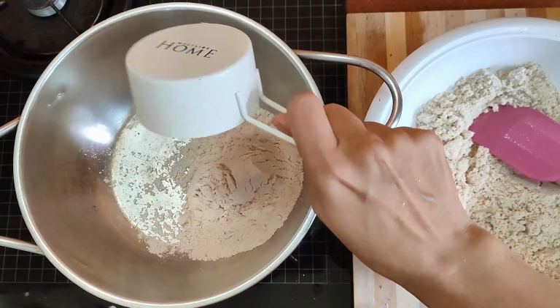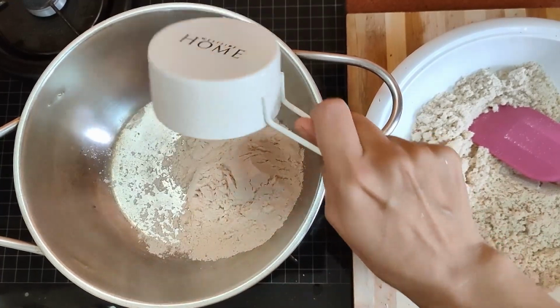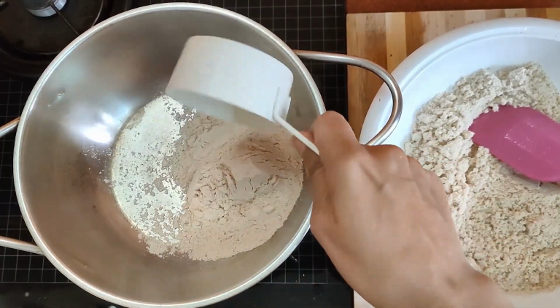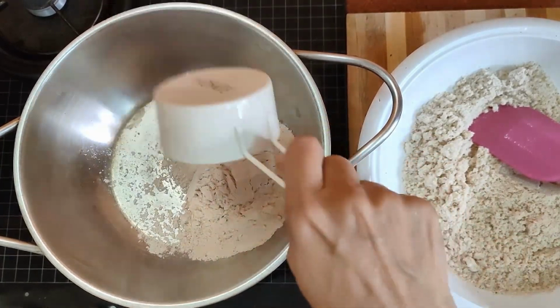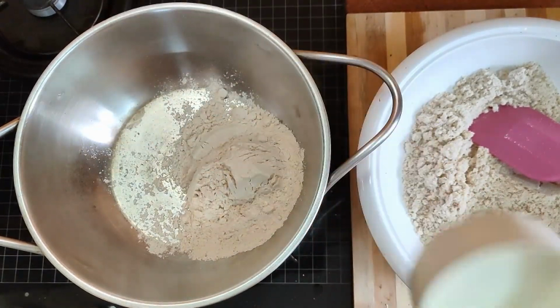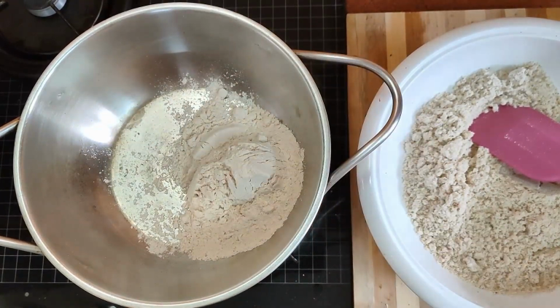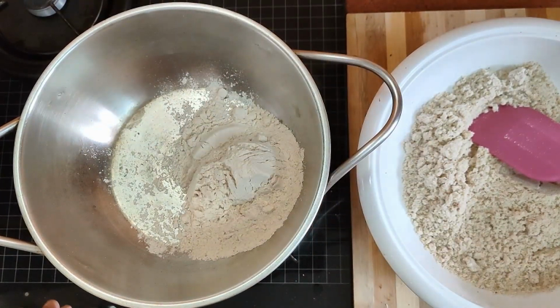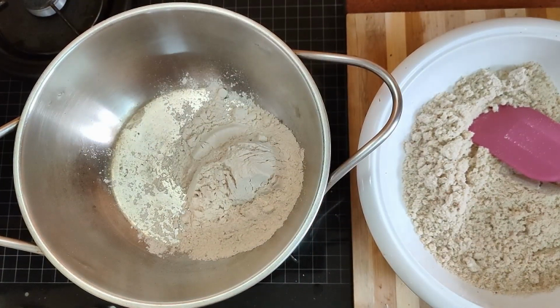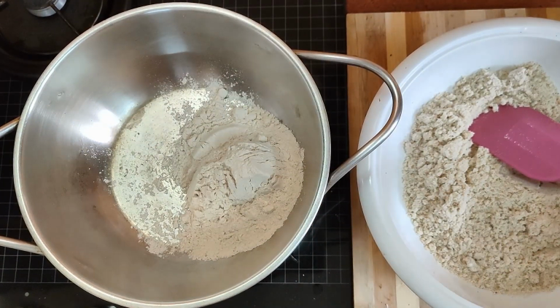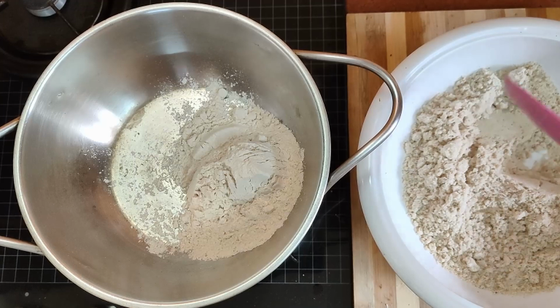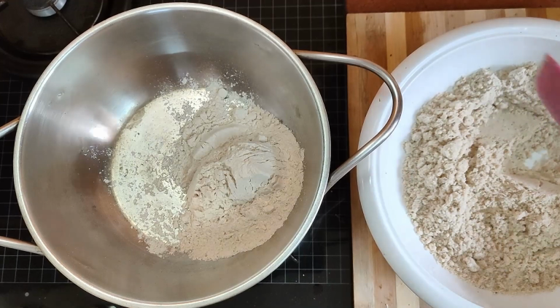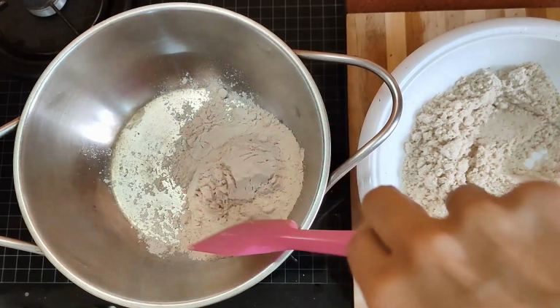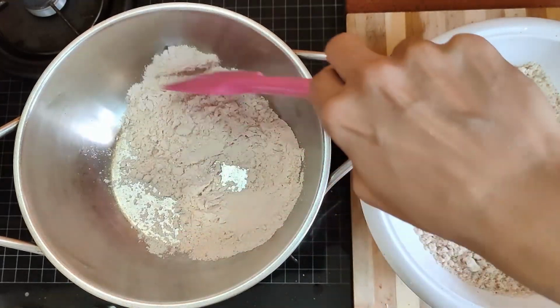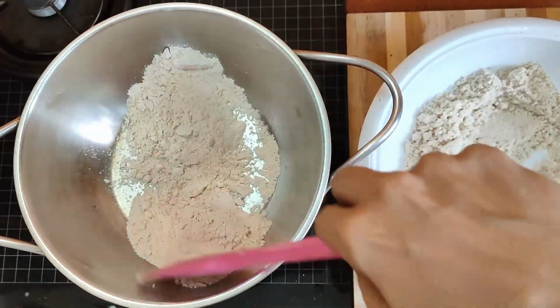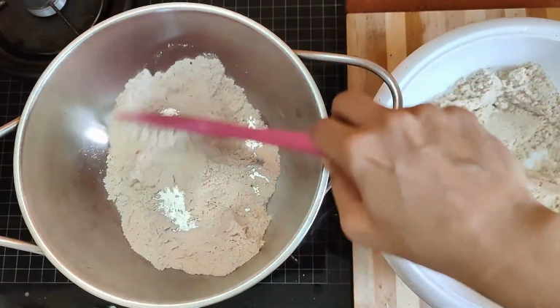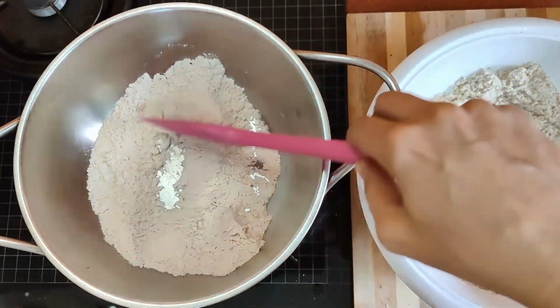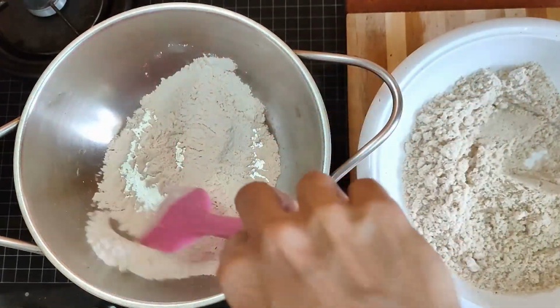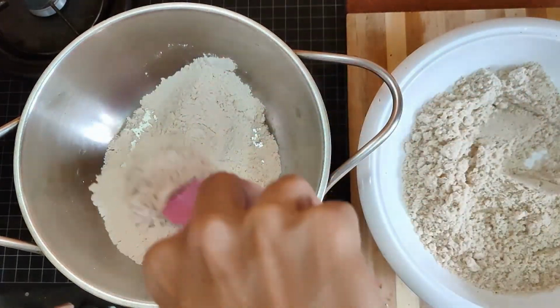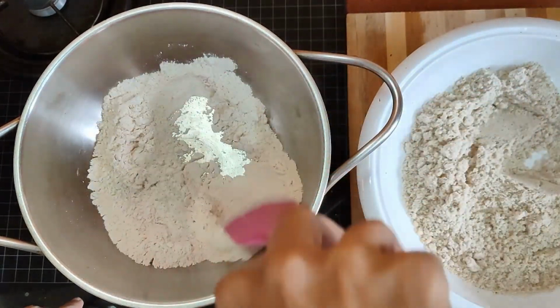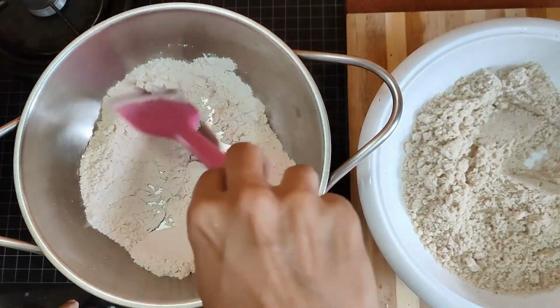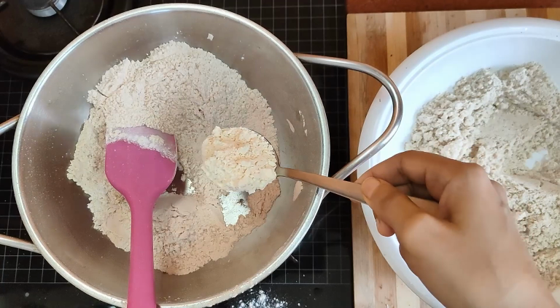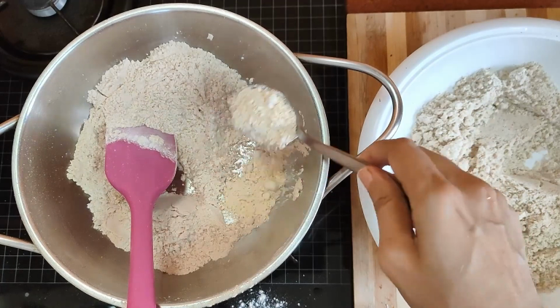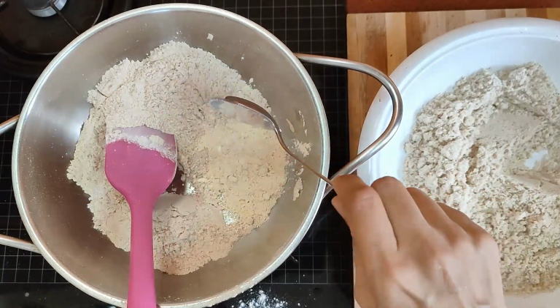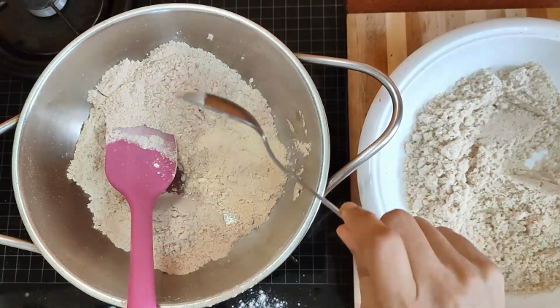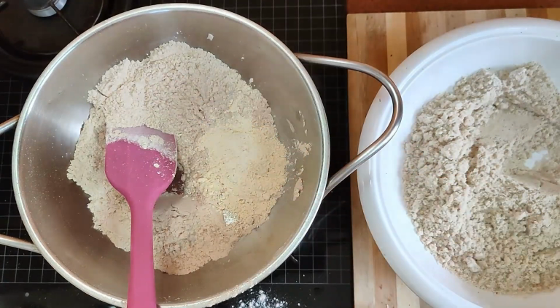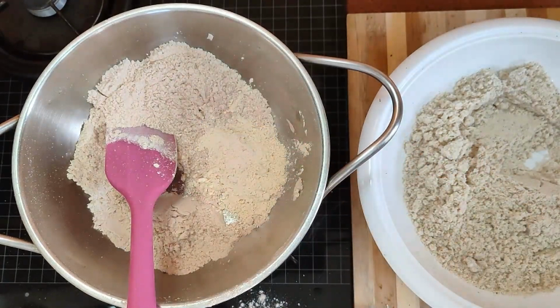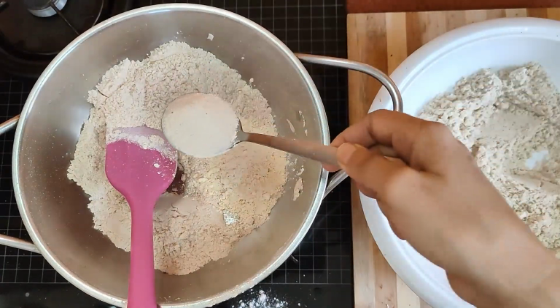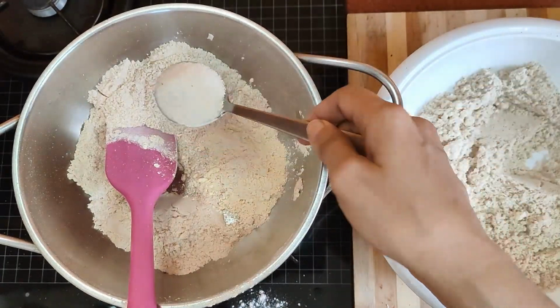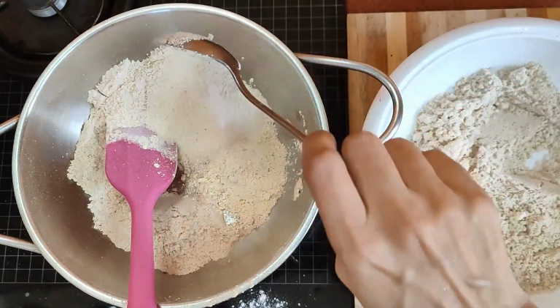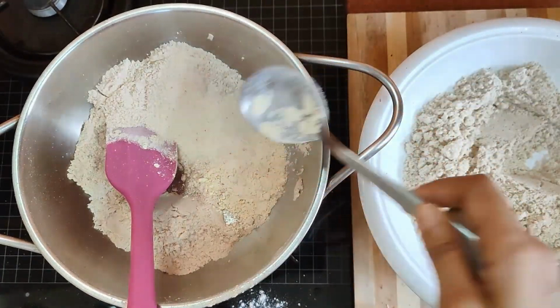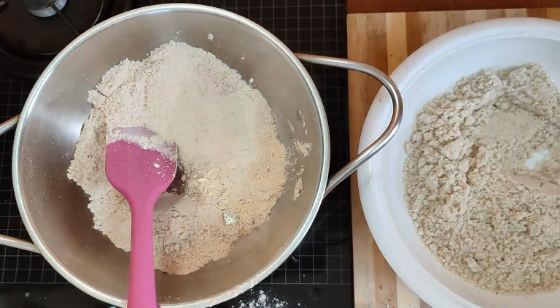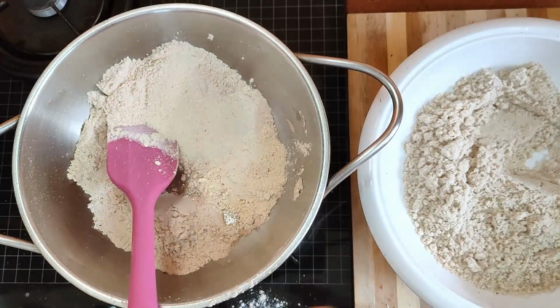Into a vessel, add one fourth cup of wheat flour and dry roast it until it becomes a little aromatic and slightly brown in color.